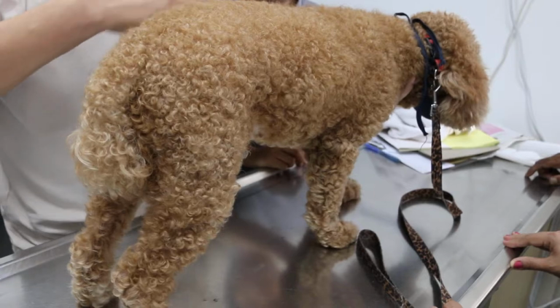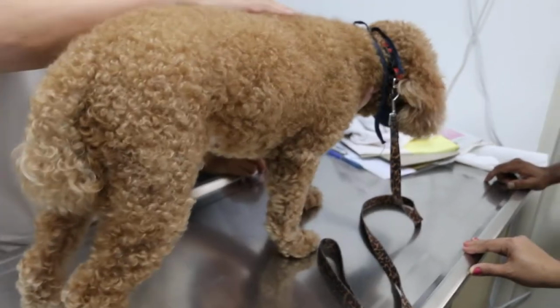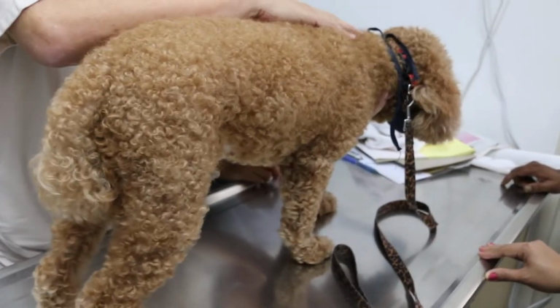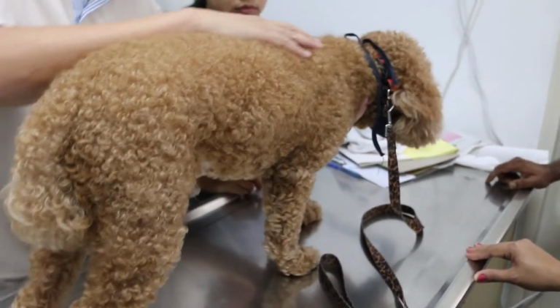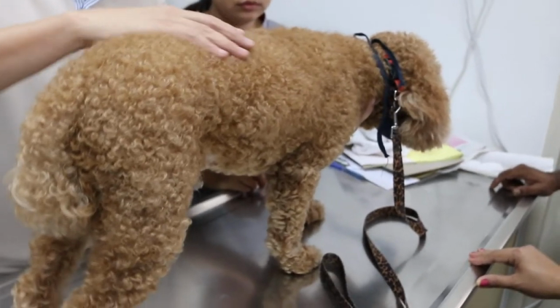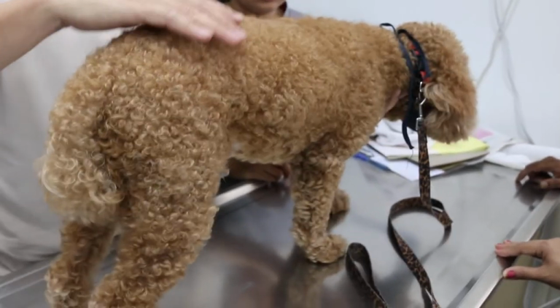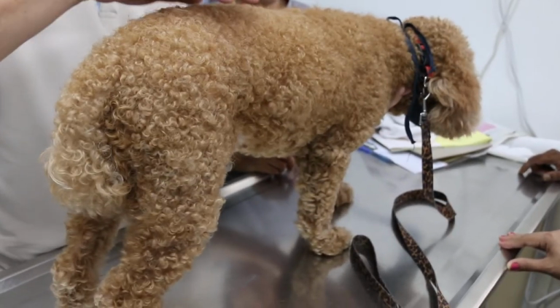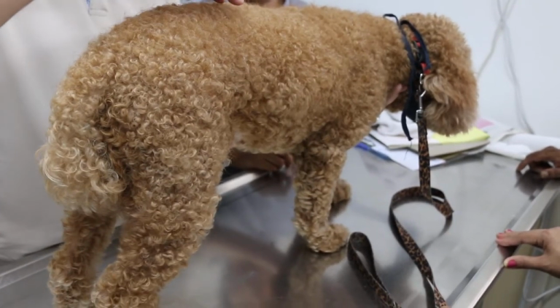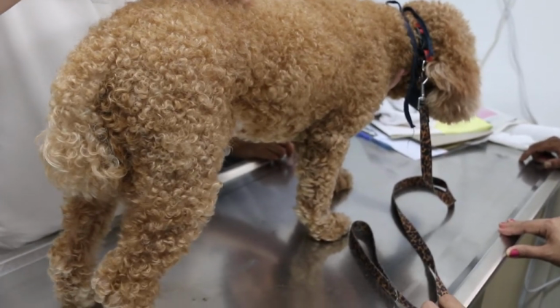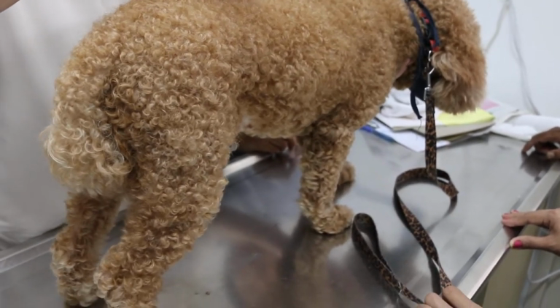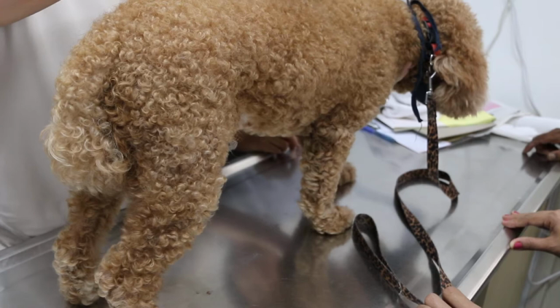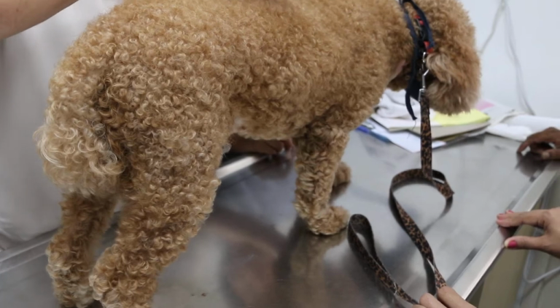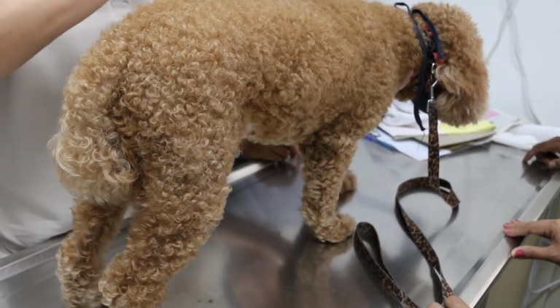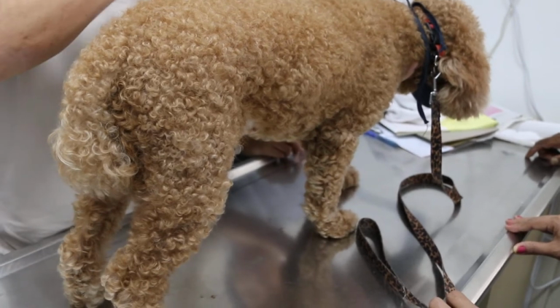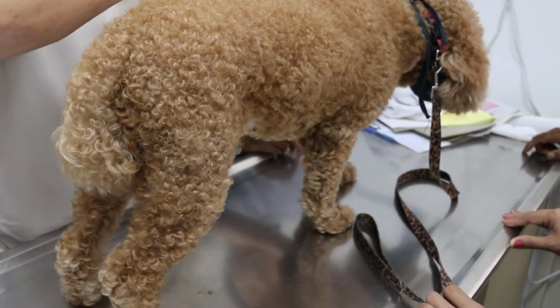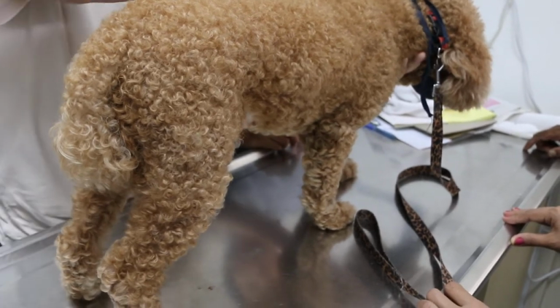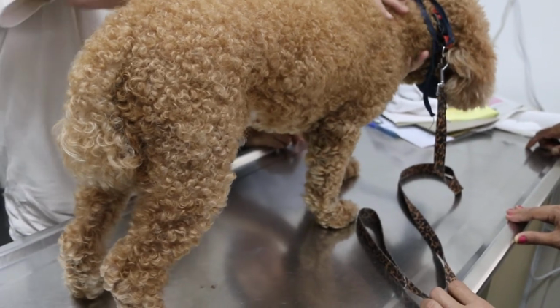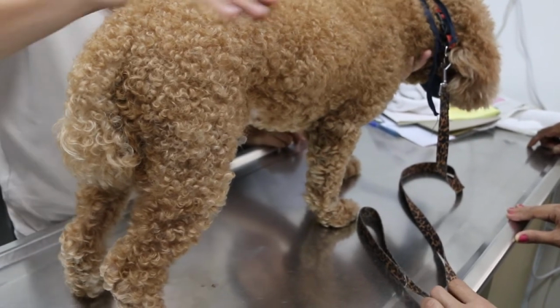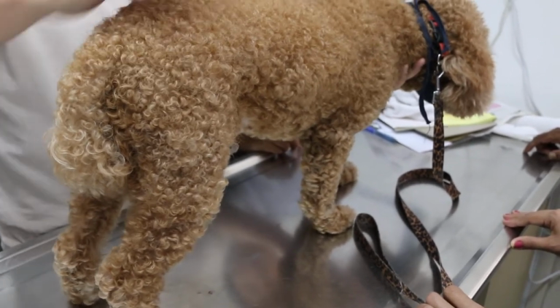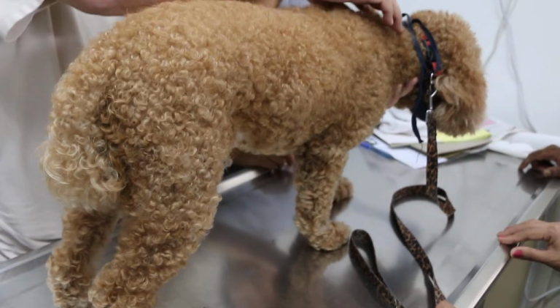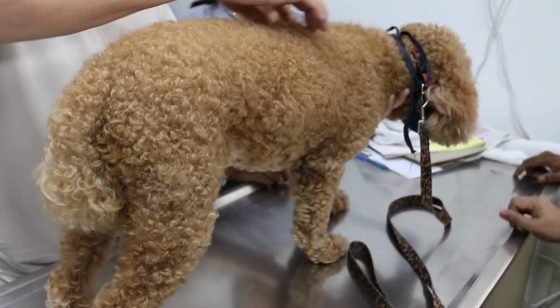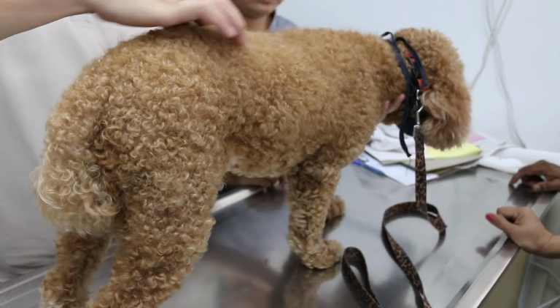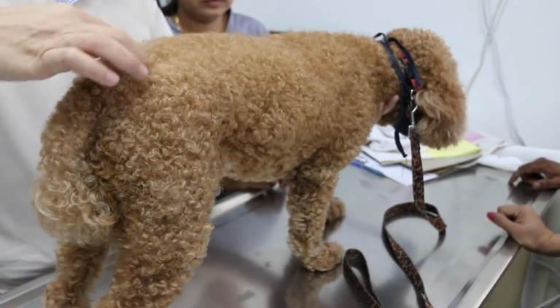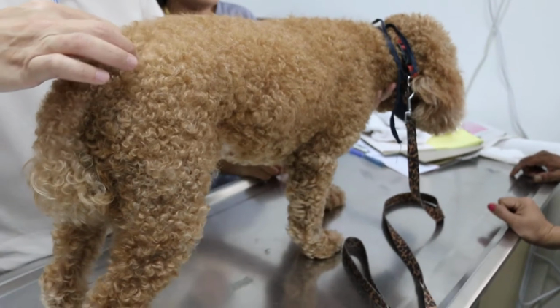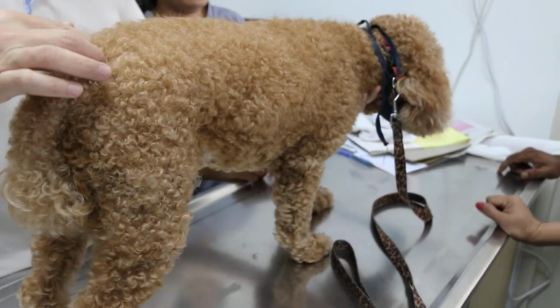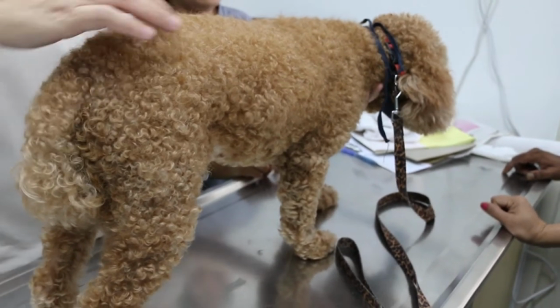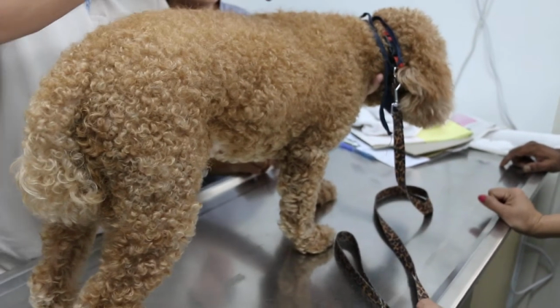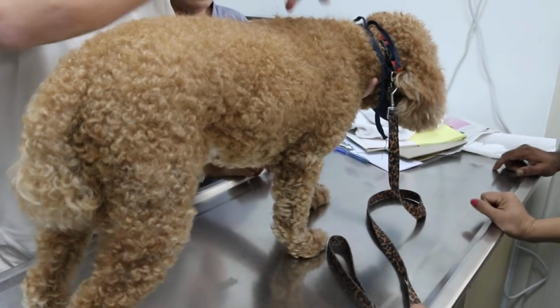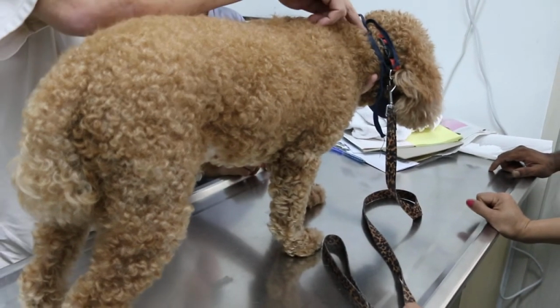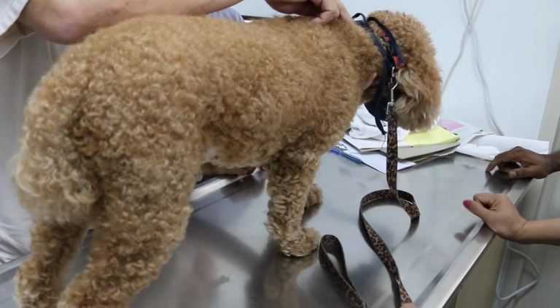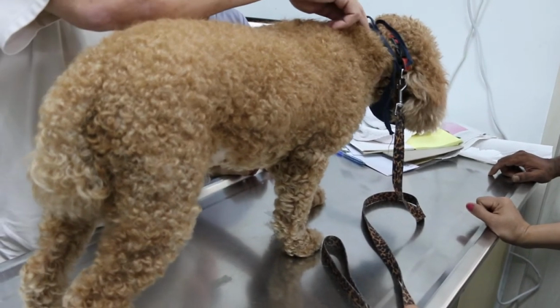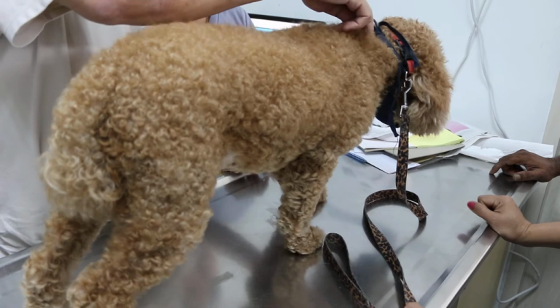So now we have to find out where the pain is. Earlier on I detected pain here, but now I check again. We put the dog standing to check the spinal. I'll just show you one more time. We start at the neck.